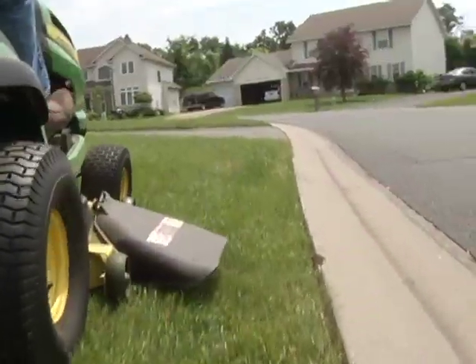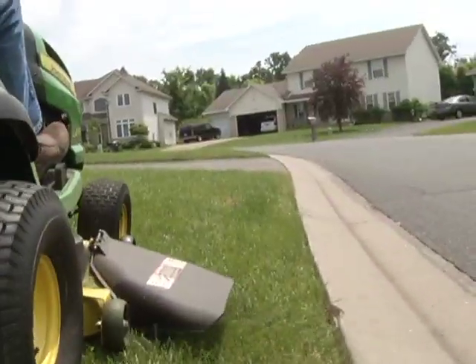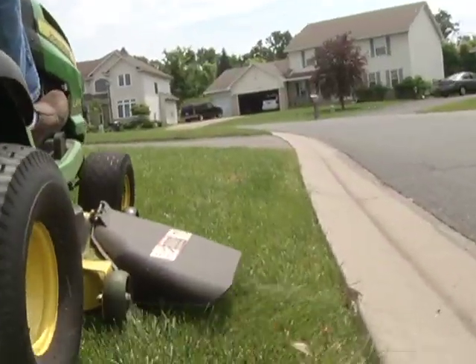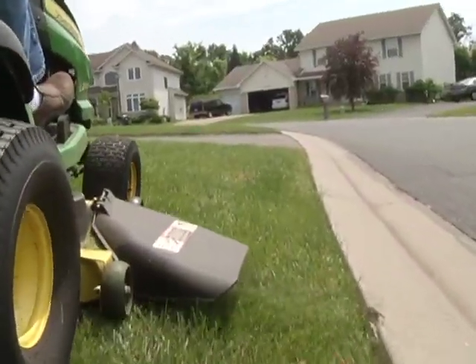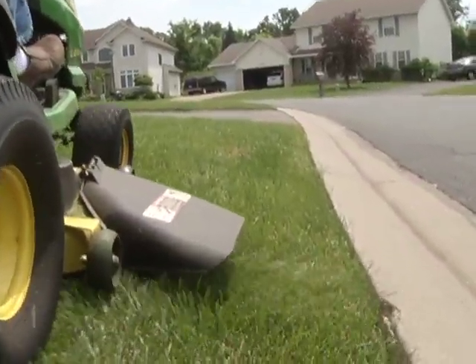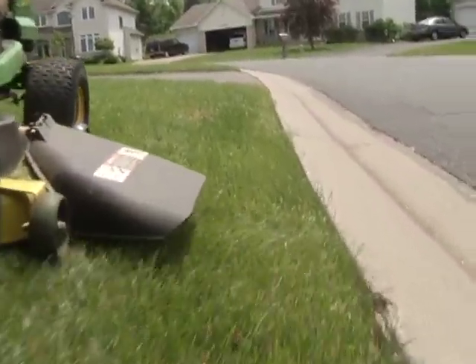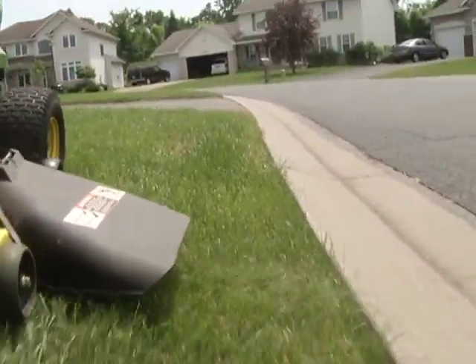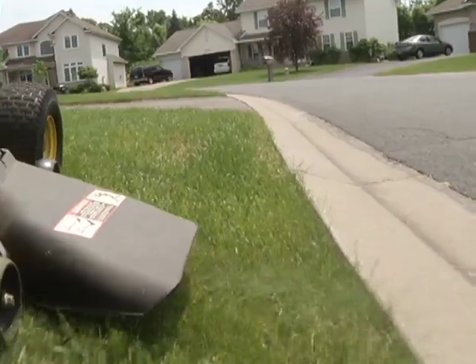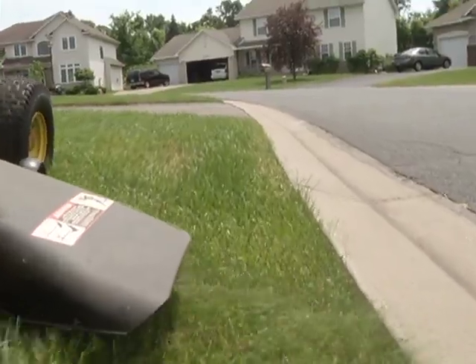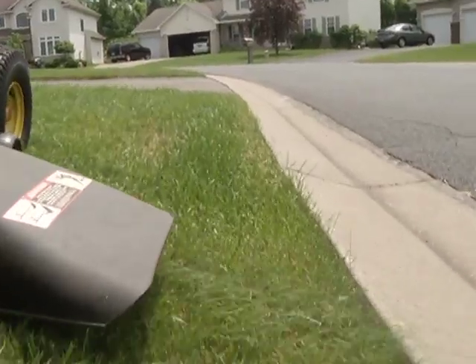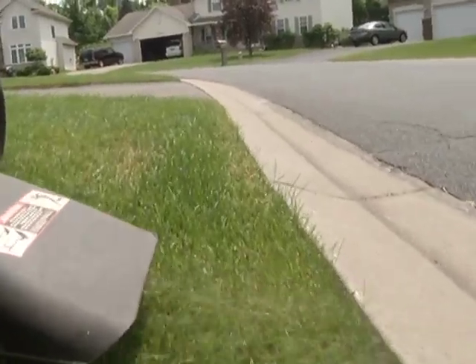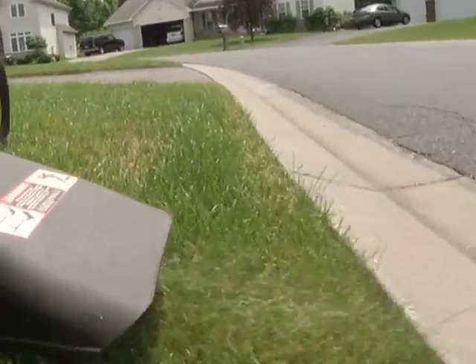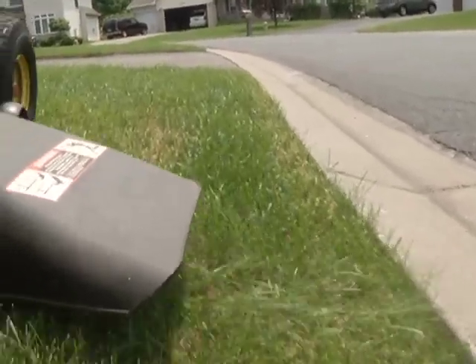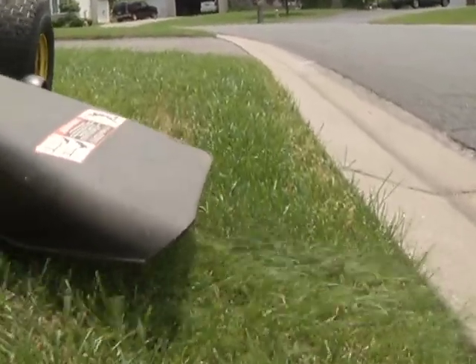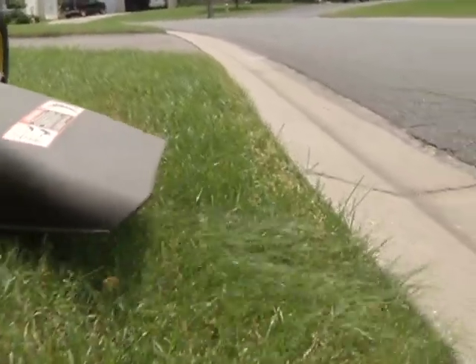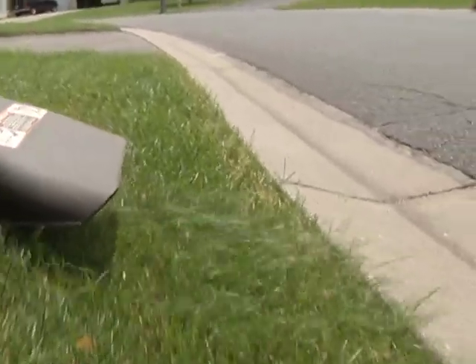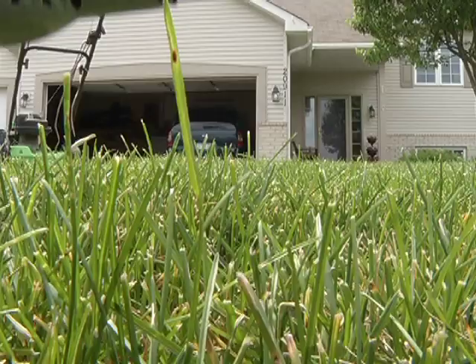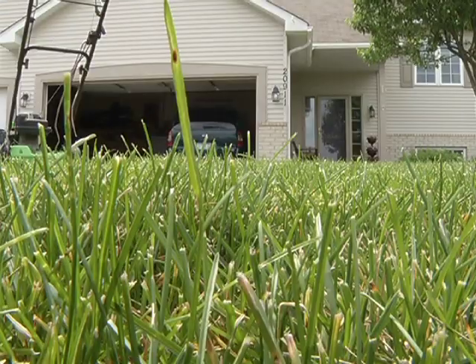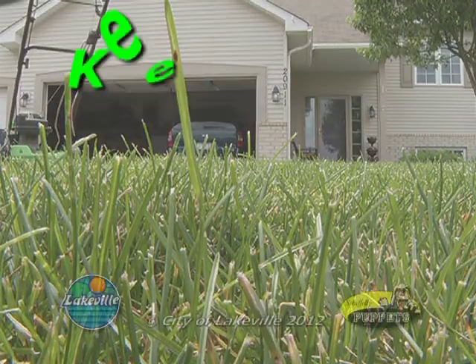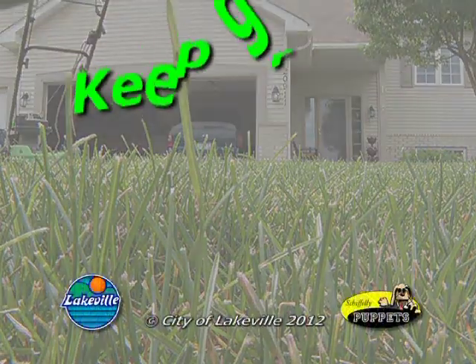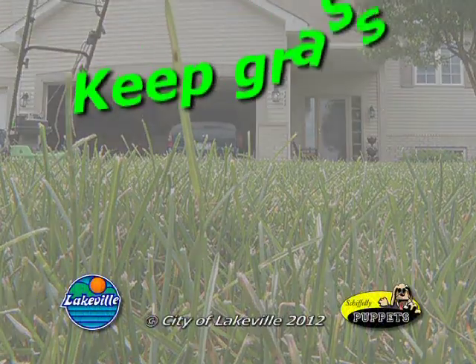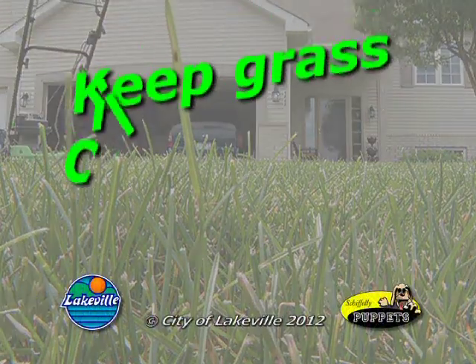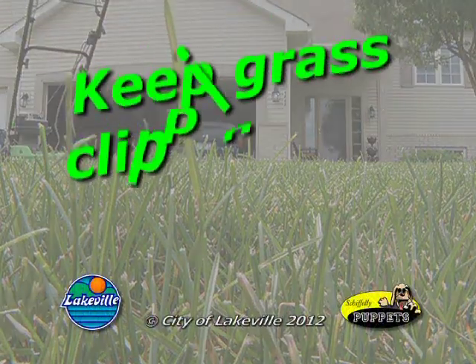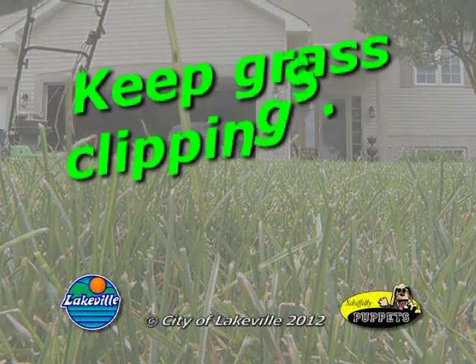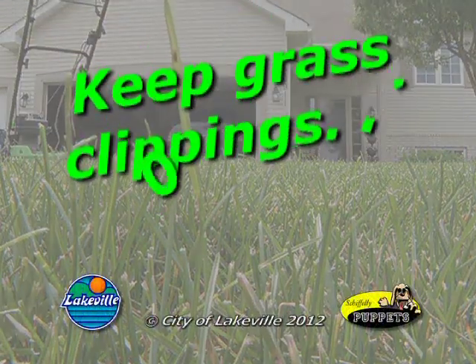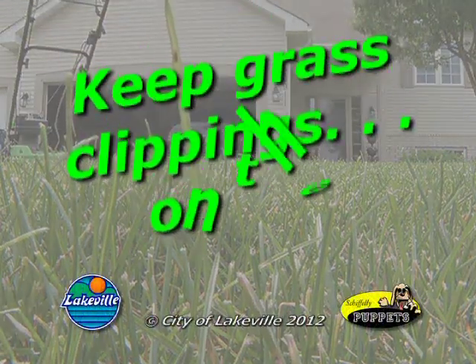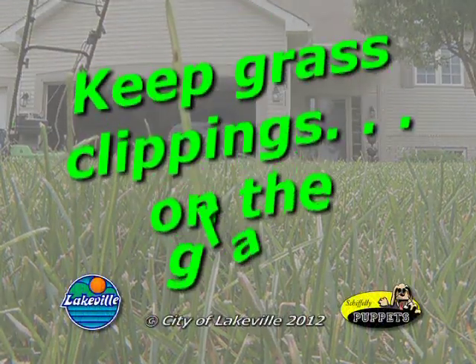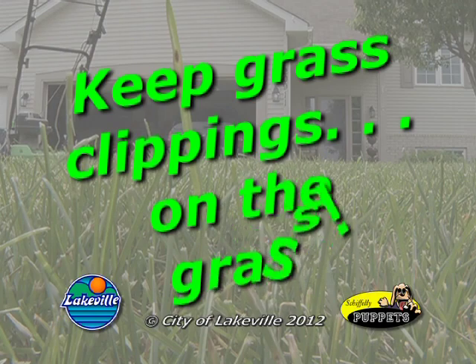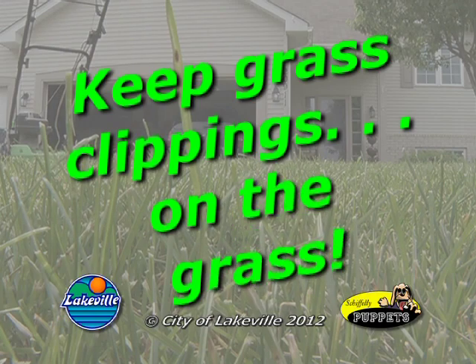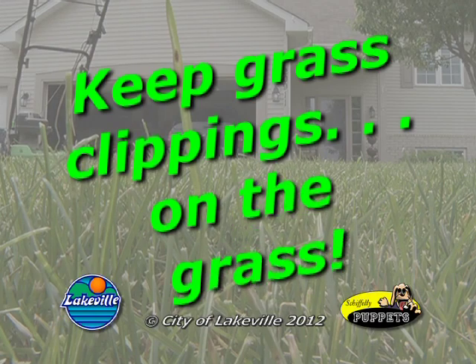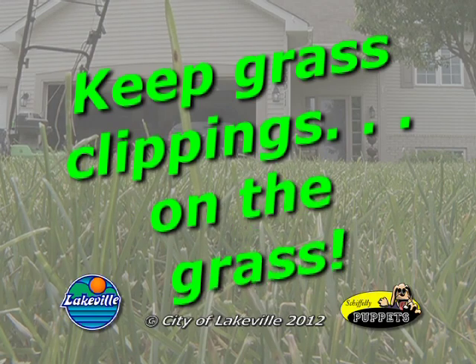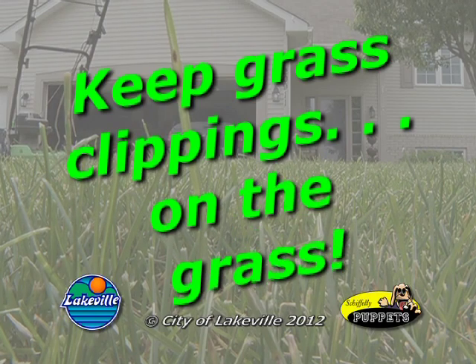Remember to keep your lawn mowed high so that it can sustain drought longer. Keep grass clippings where they belong, on the grass. Ha ha!